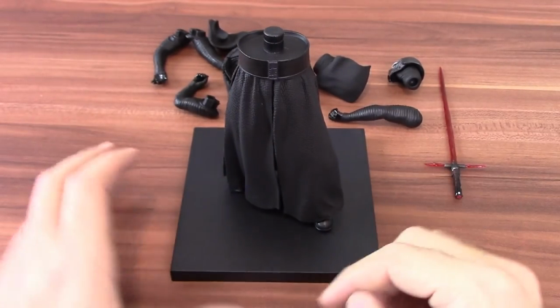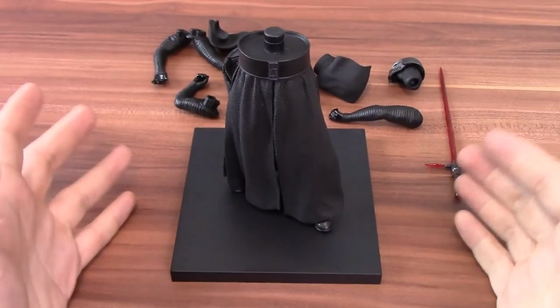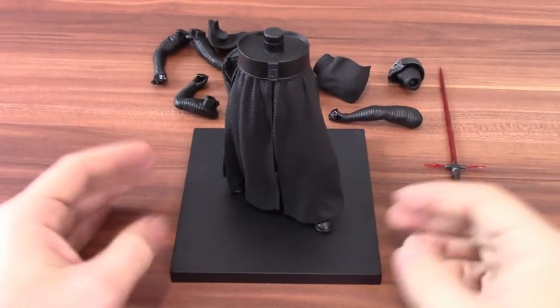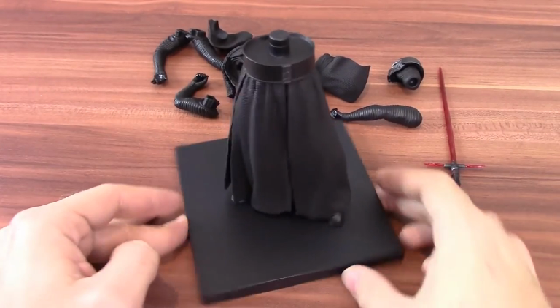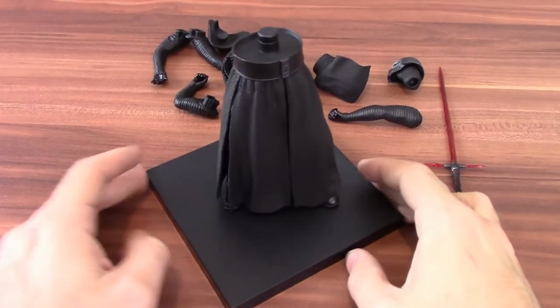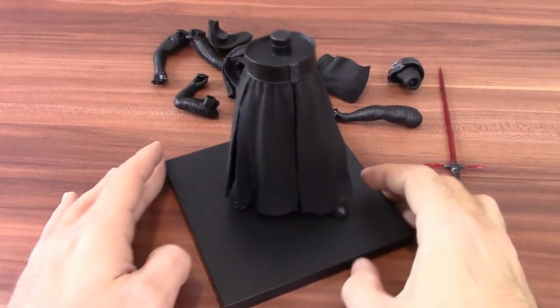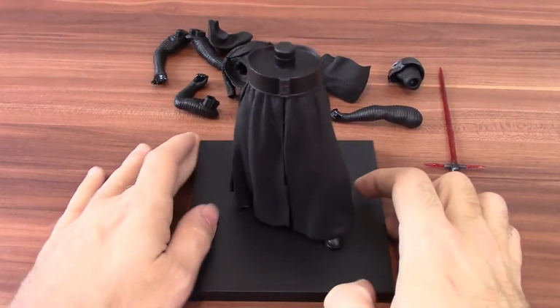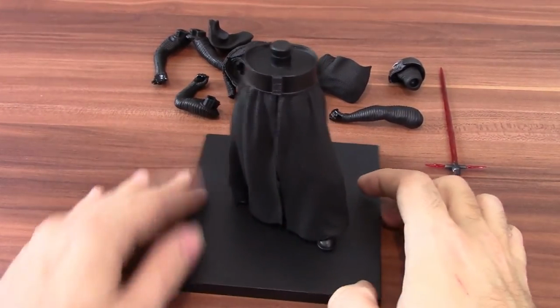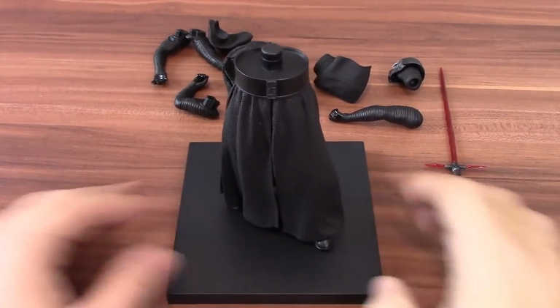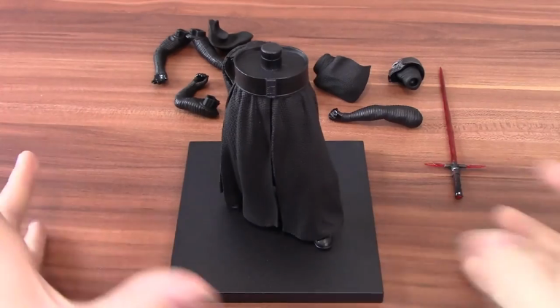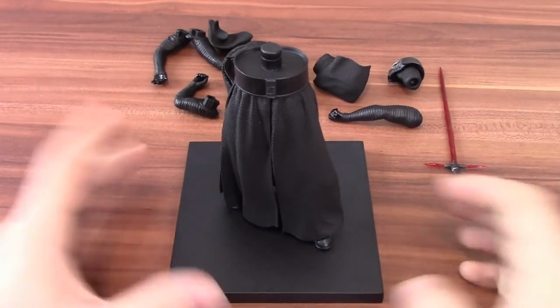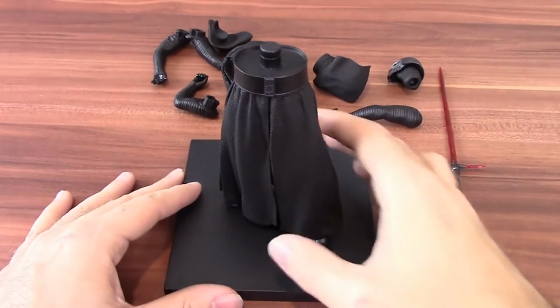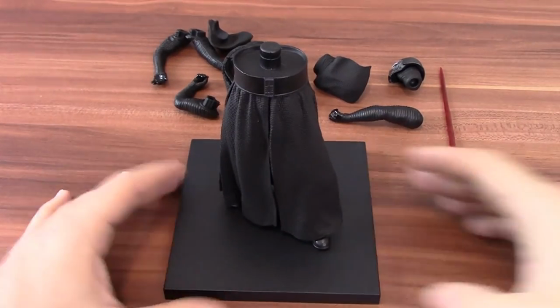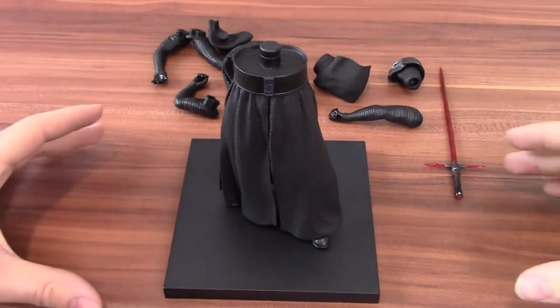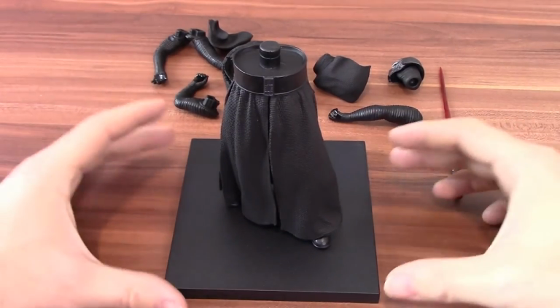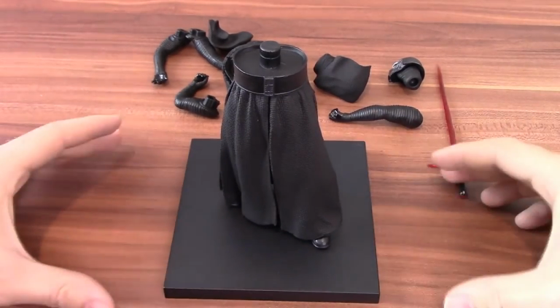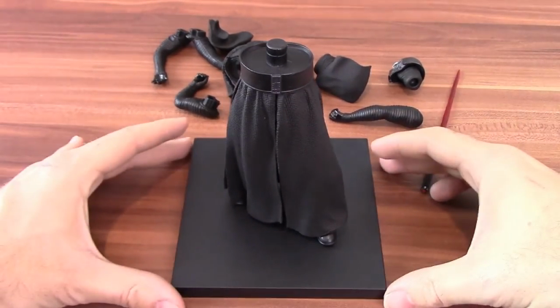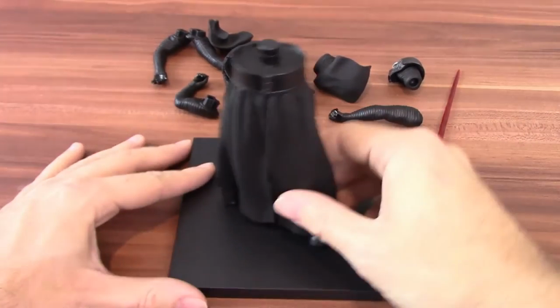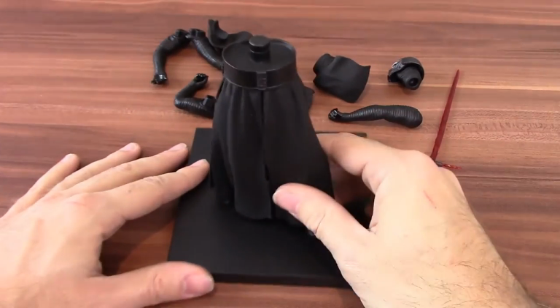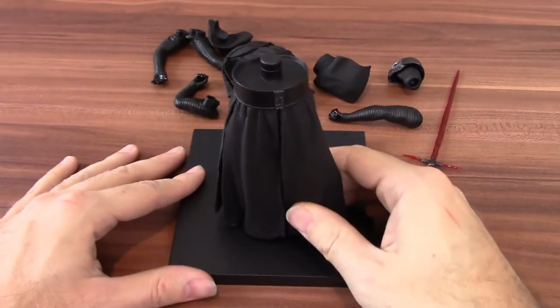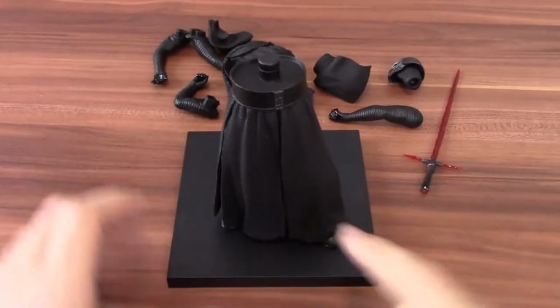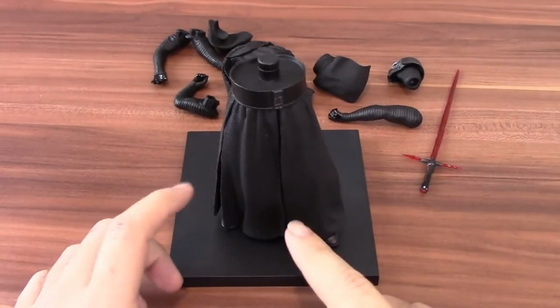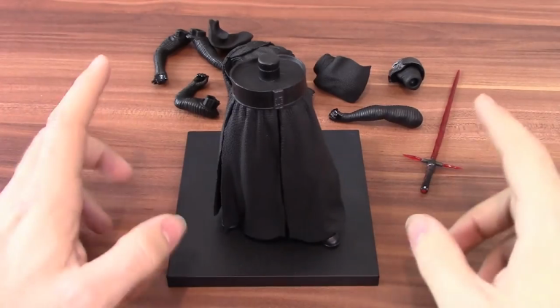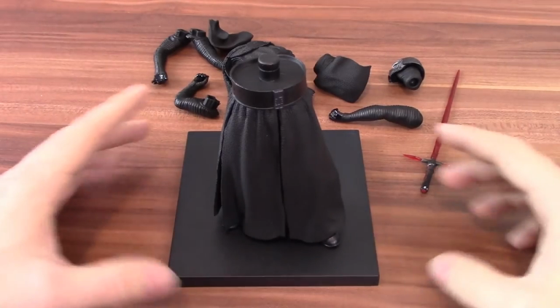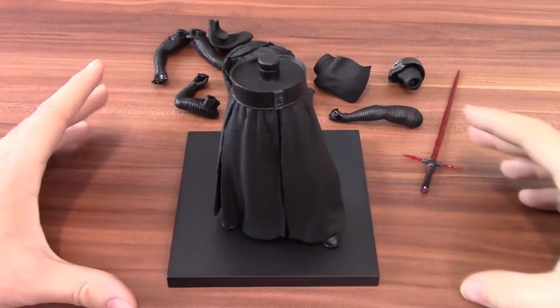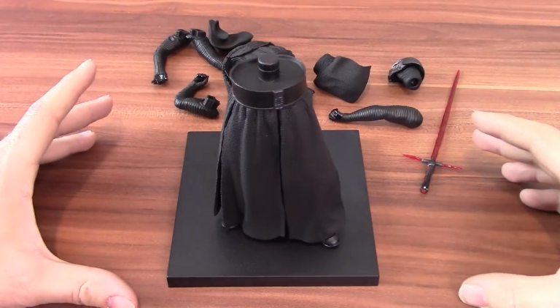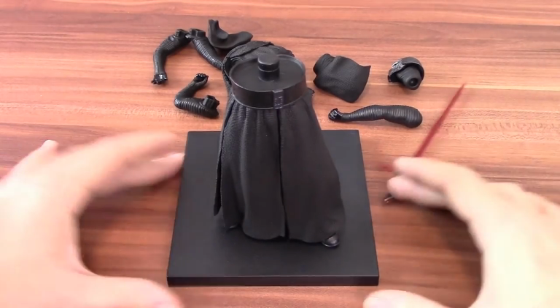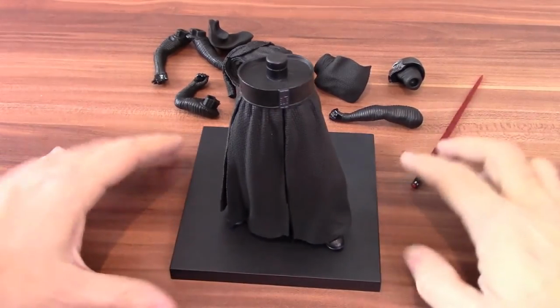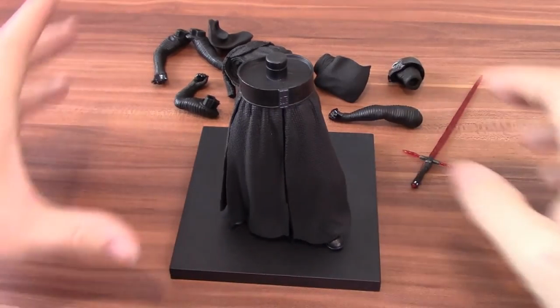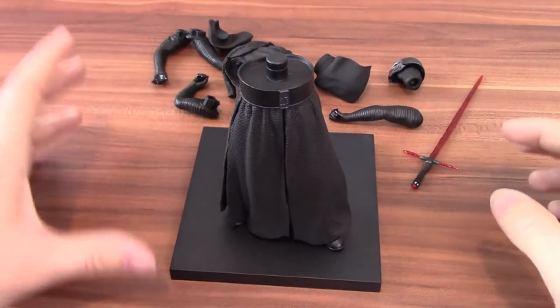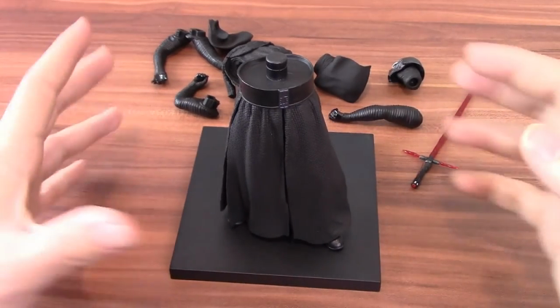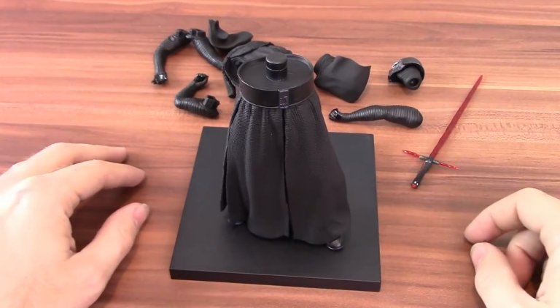For the money you spend on these figures you're not going to get a super elaborate base, but these ones sit together nicely. I've got Darth Vader with a couple of stormtroopers that sit together with it — all these black bases together and they just look really nice.